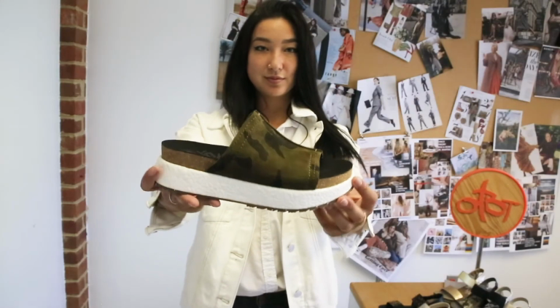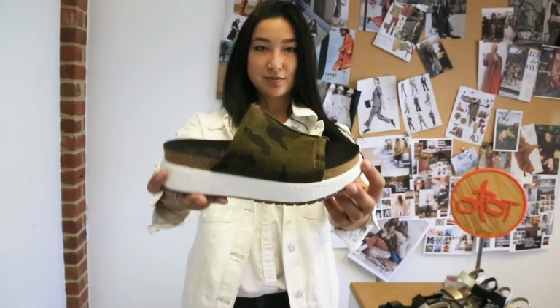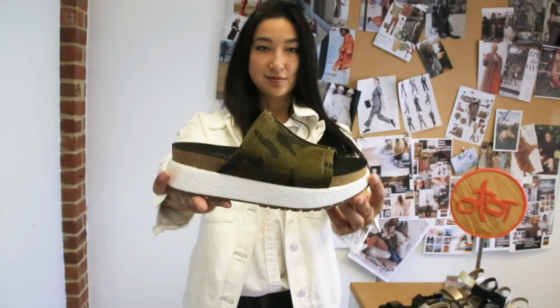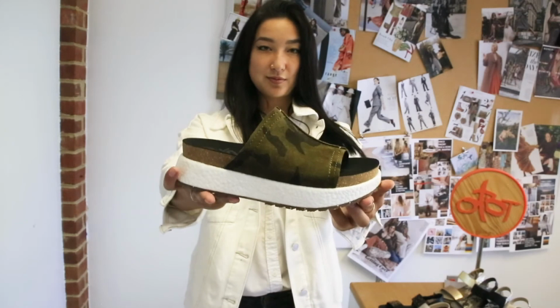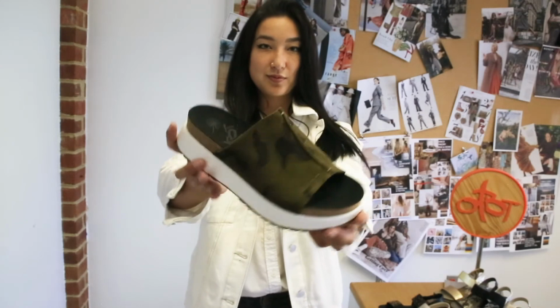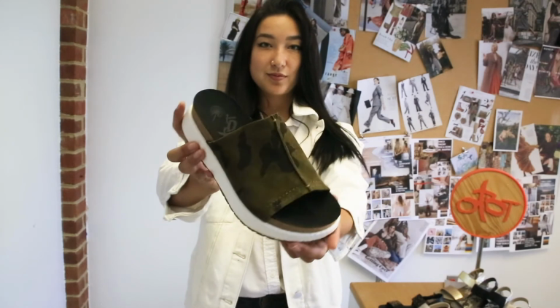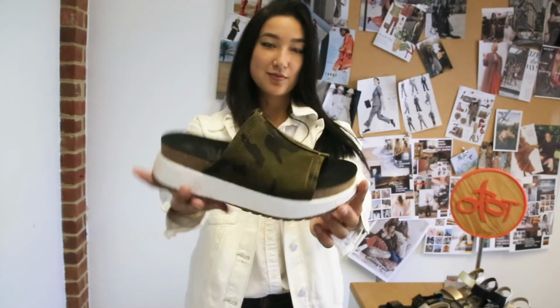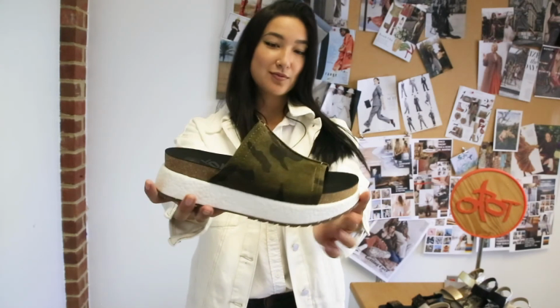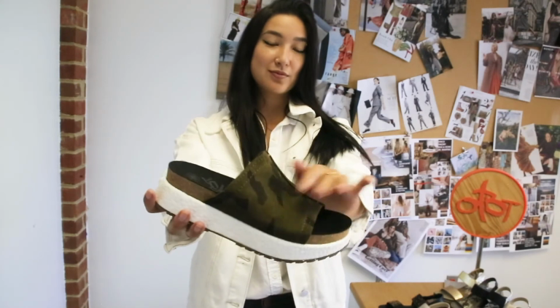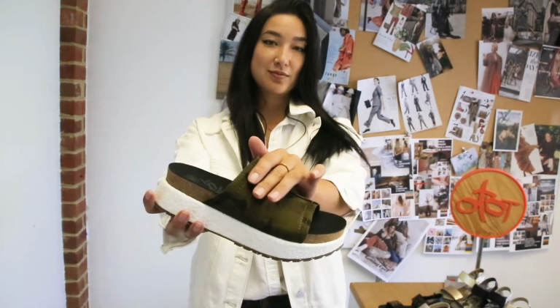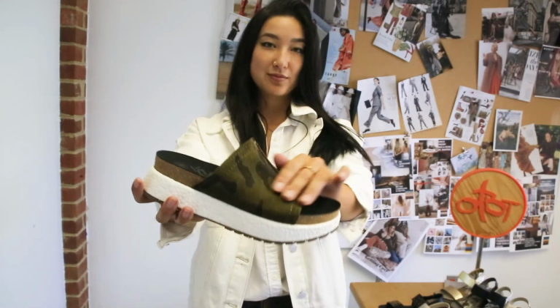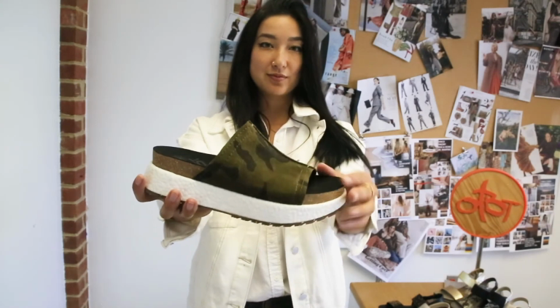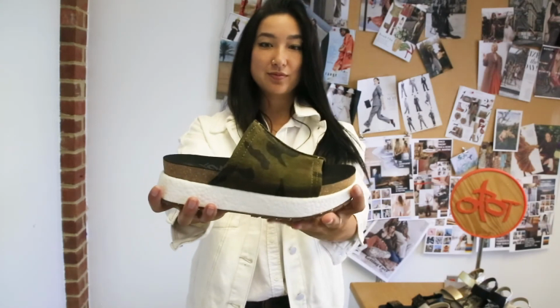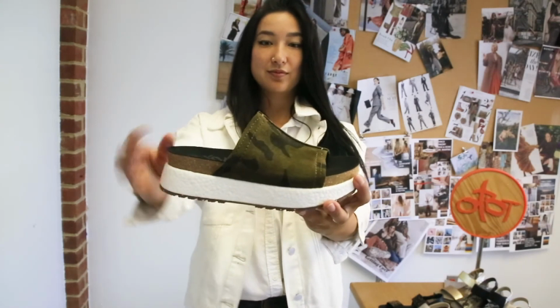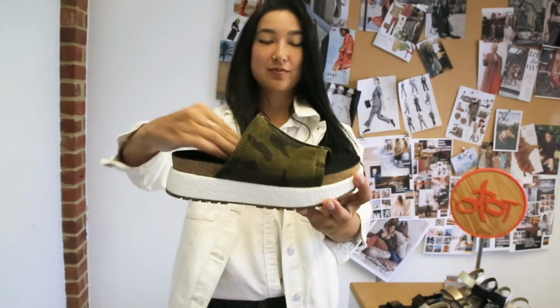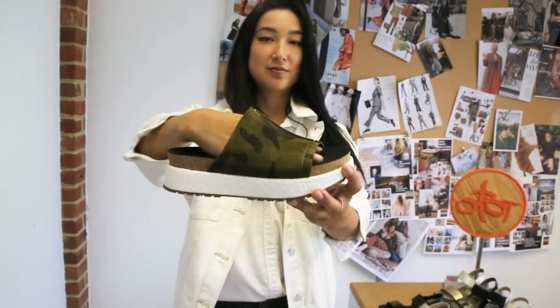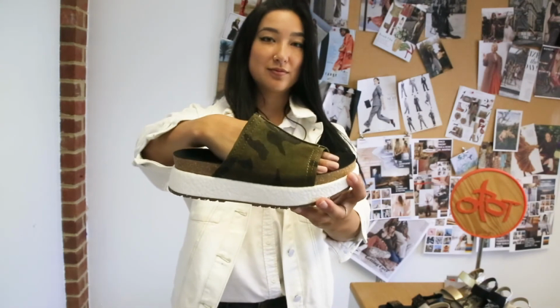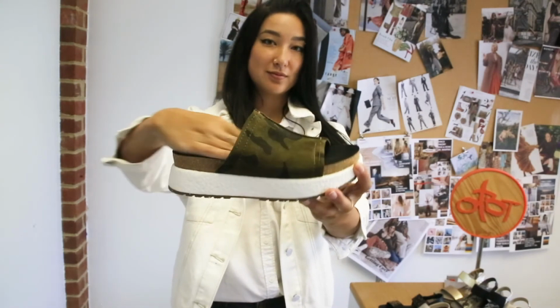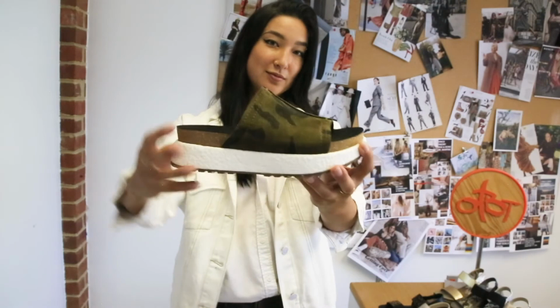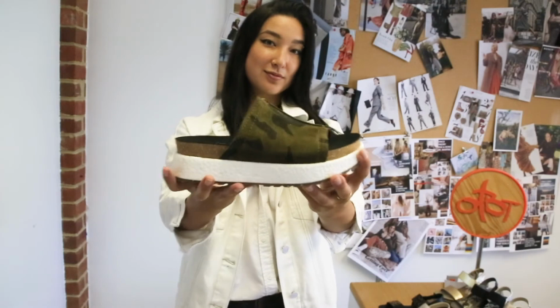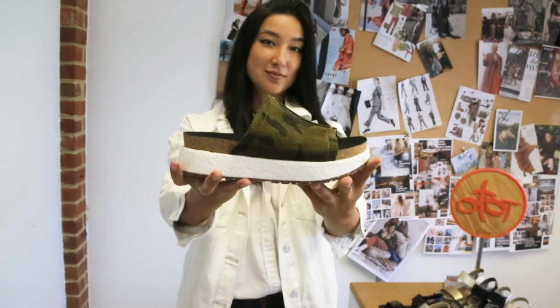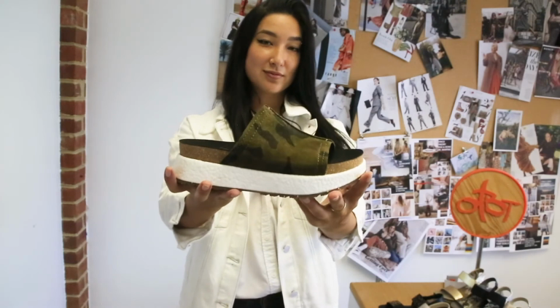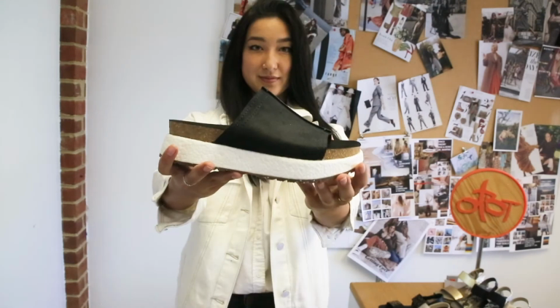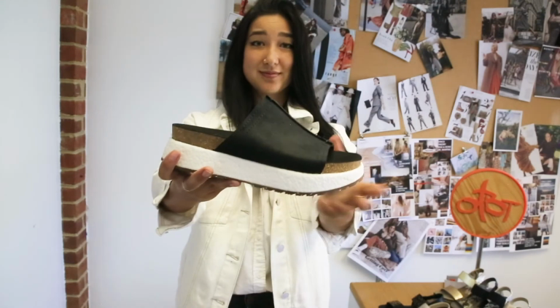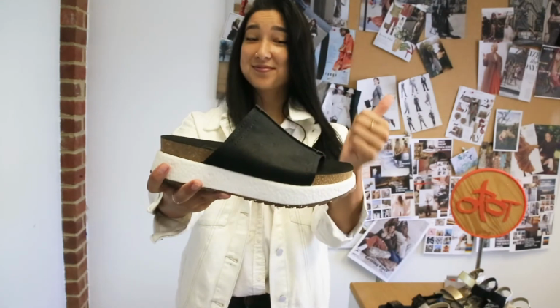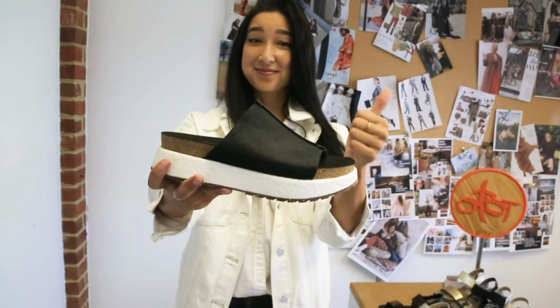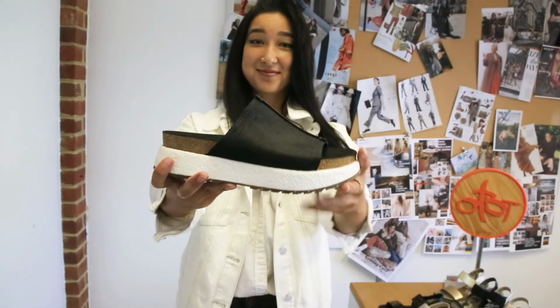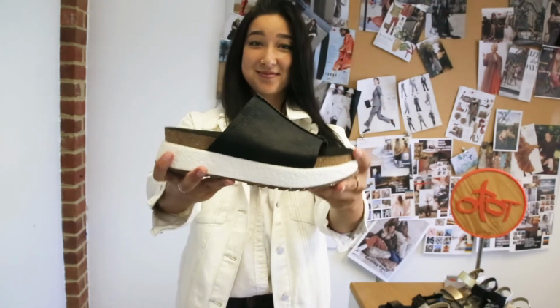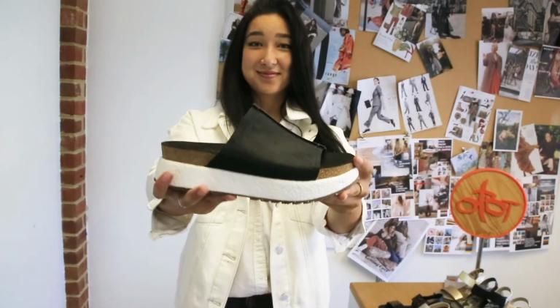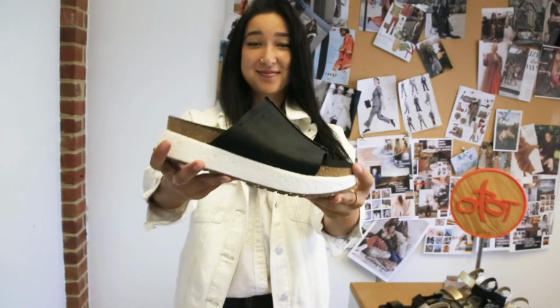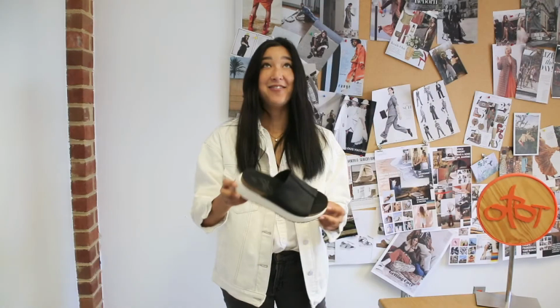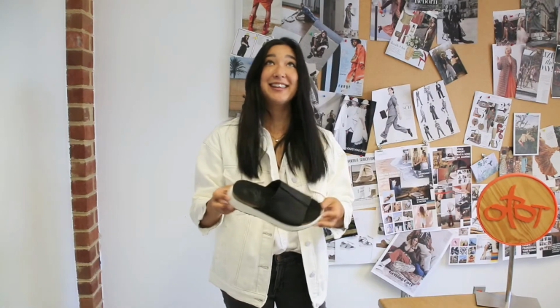This color is called Savannah. It's actually a really nice forest green camo print — super trendy for fall and great for the utility trend. Black, of course, is going to be a great basic. This matches everything.